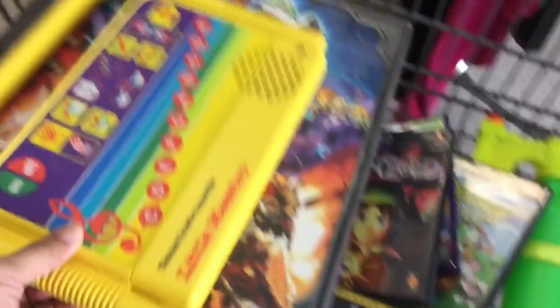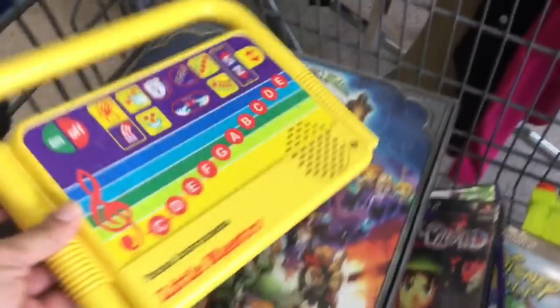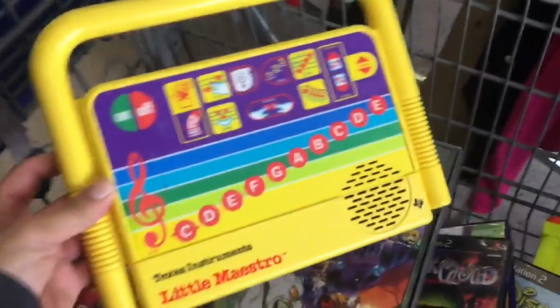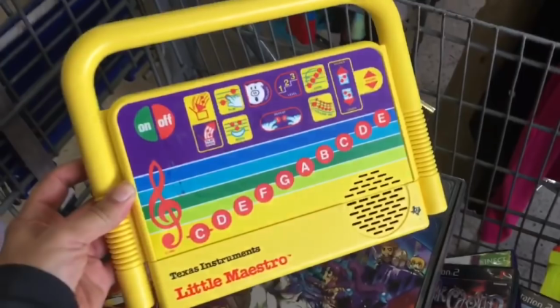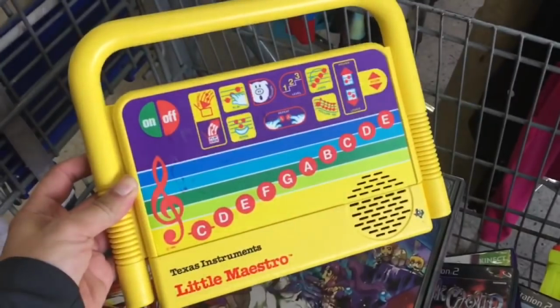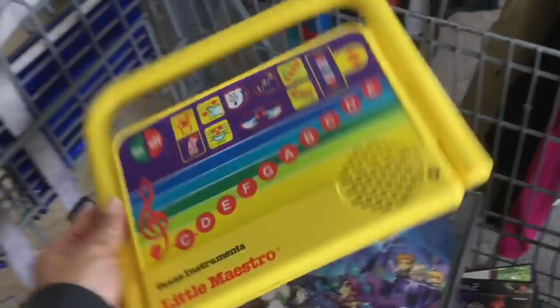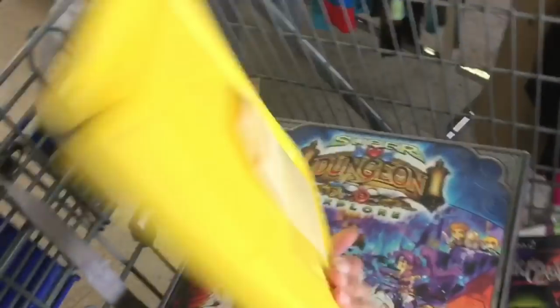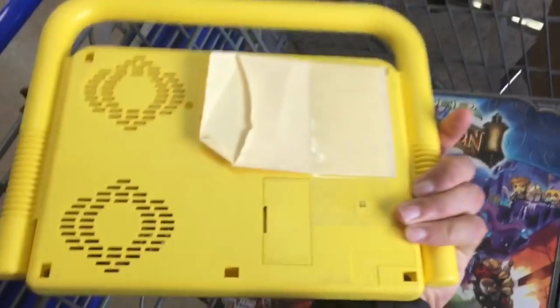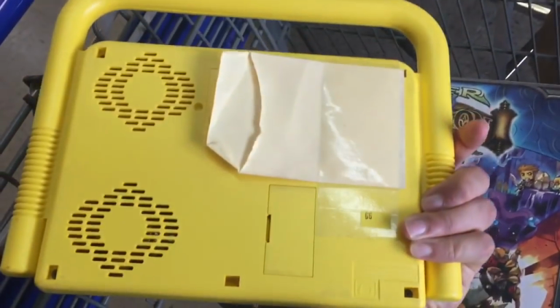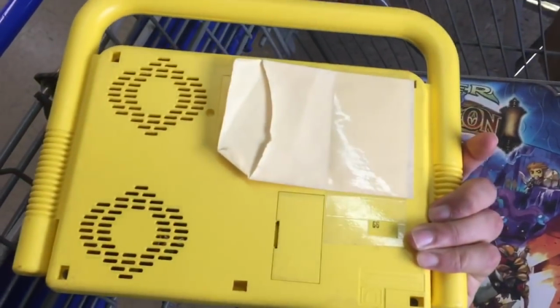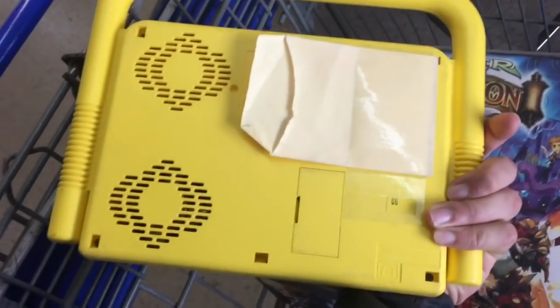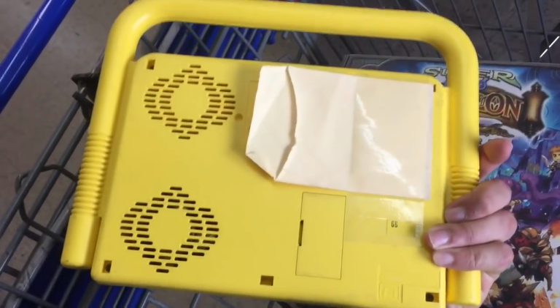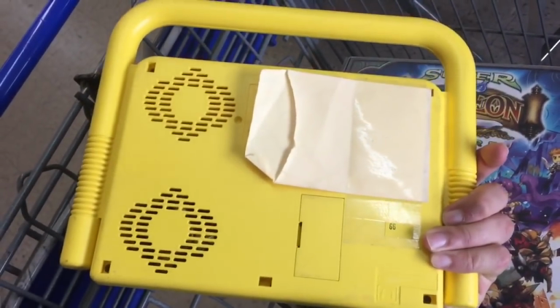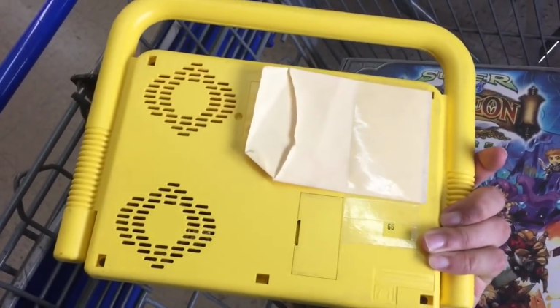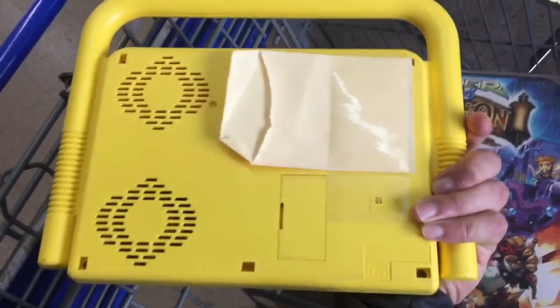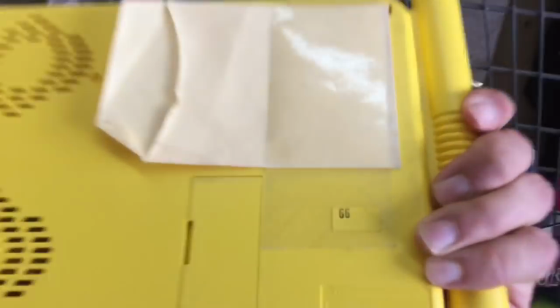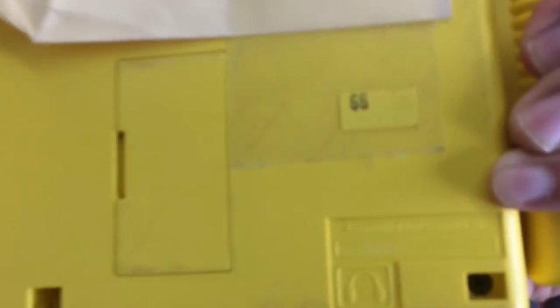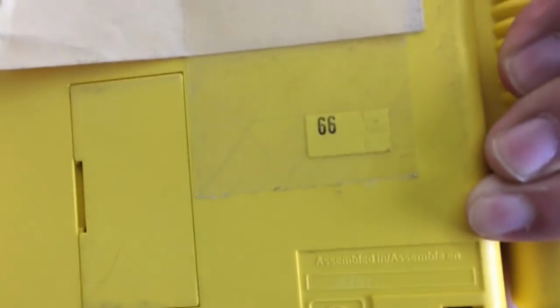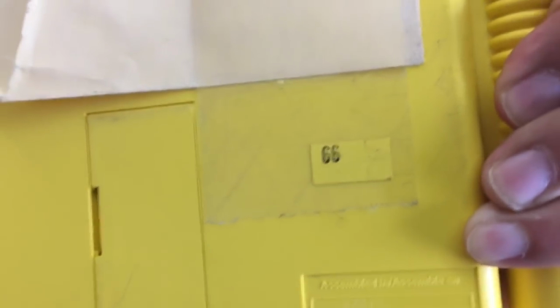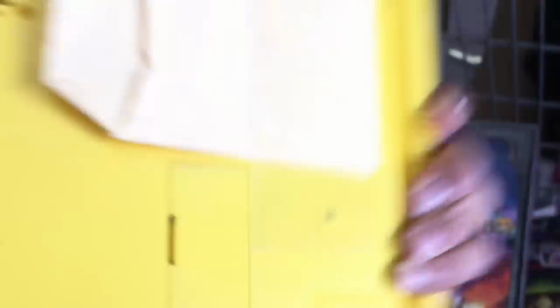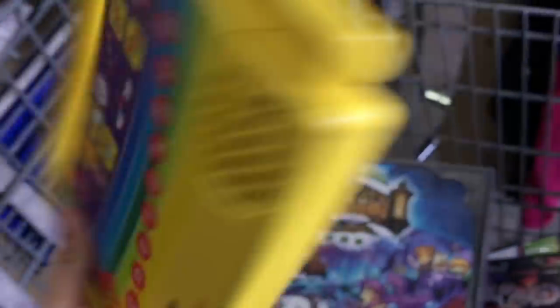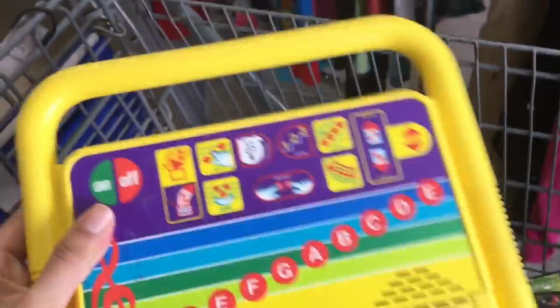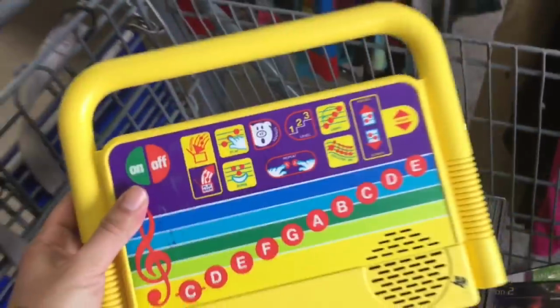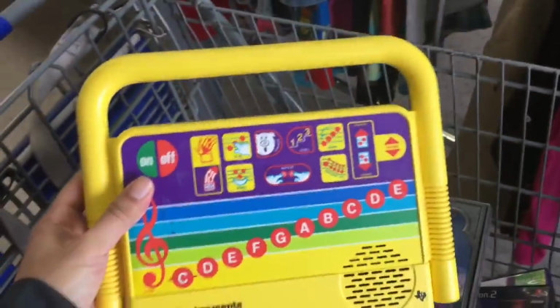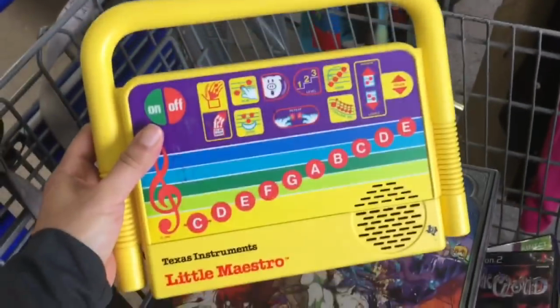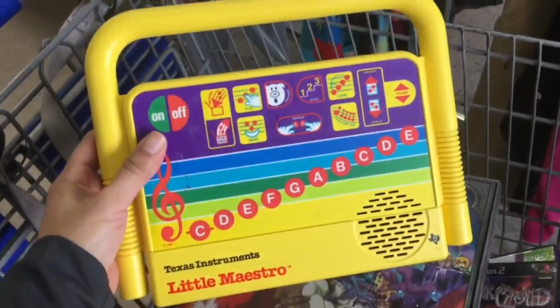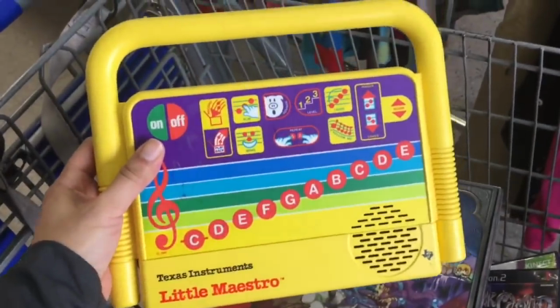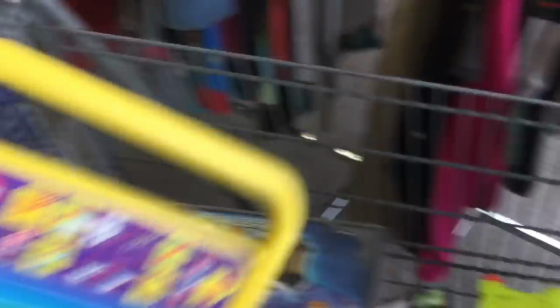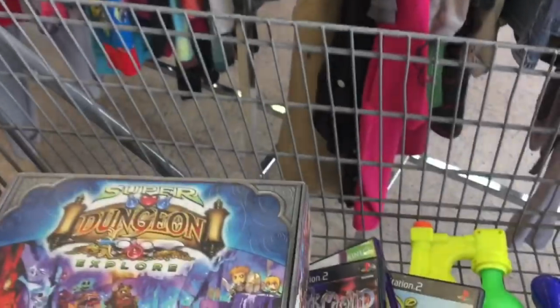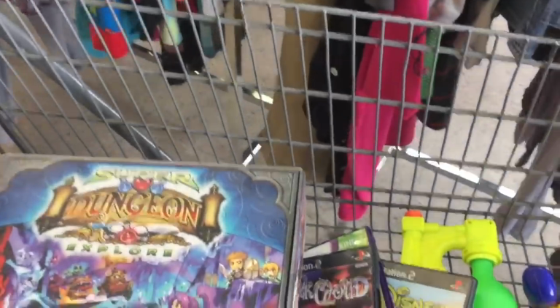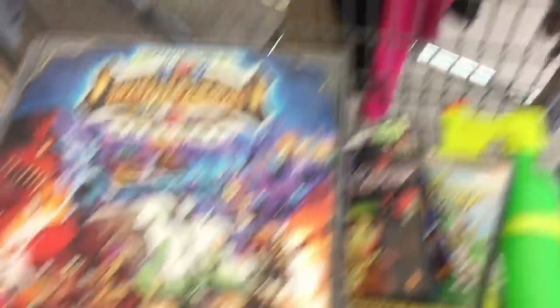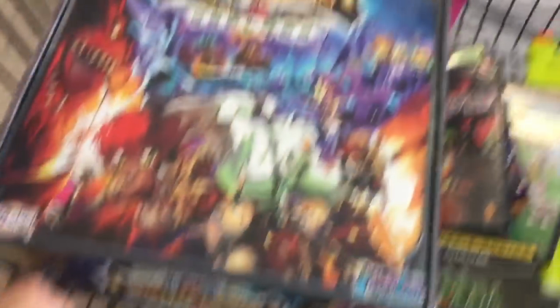The first thing I got was this Texas Instruments little Maestro. This one sells for about $30-$35. Got it for a dollar. Just got to test it out and make sure it works.